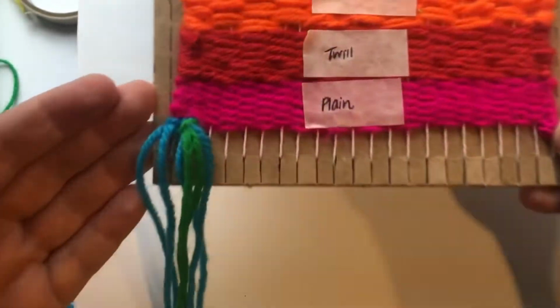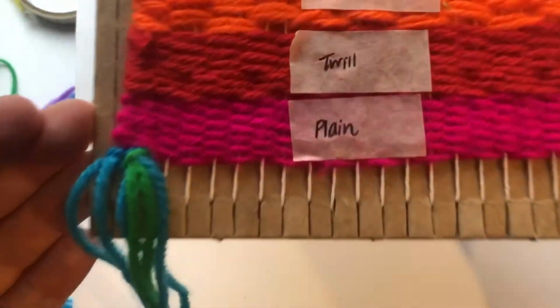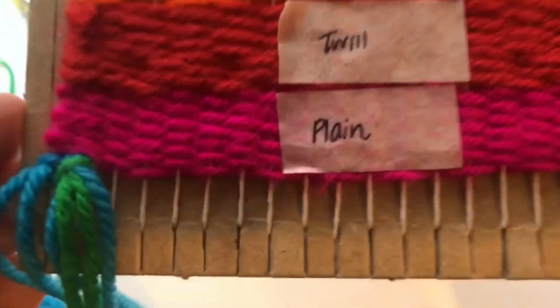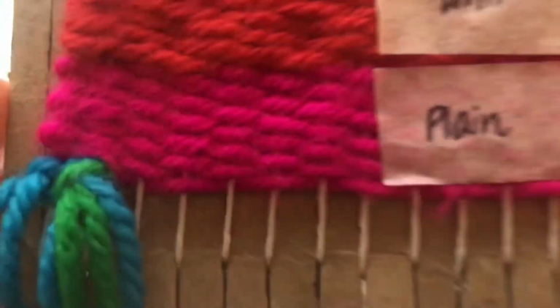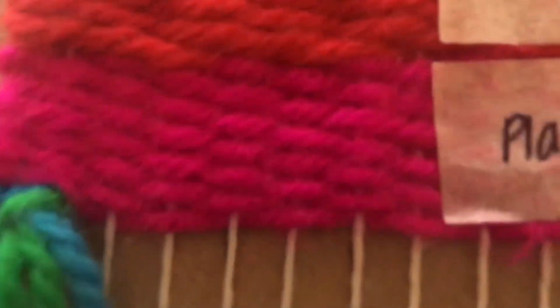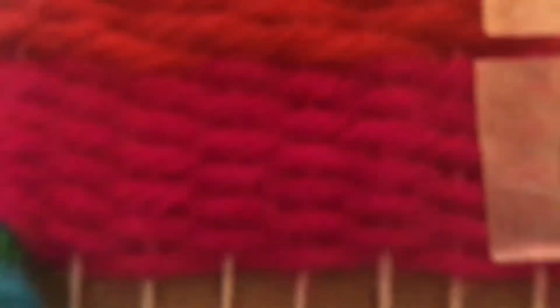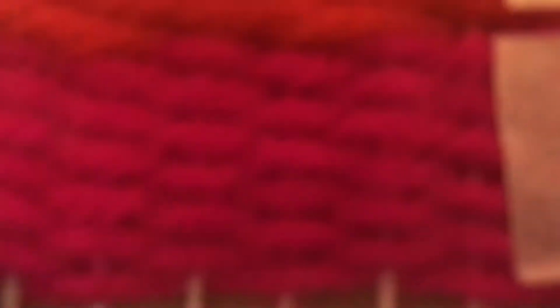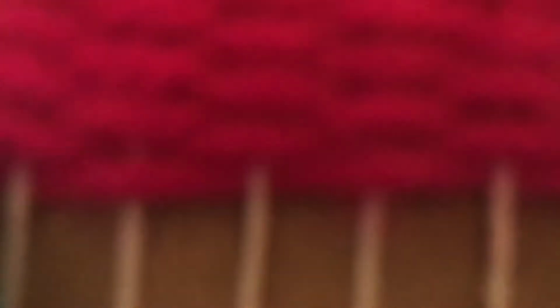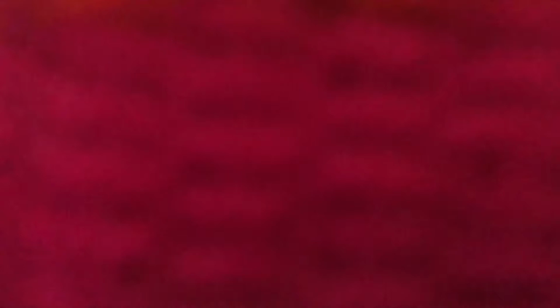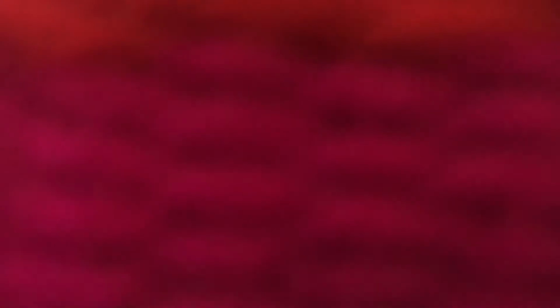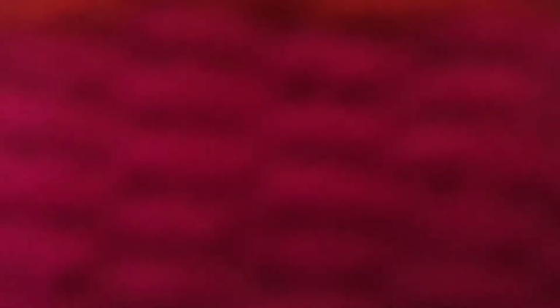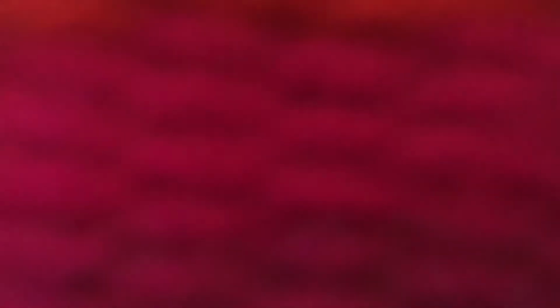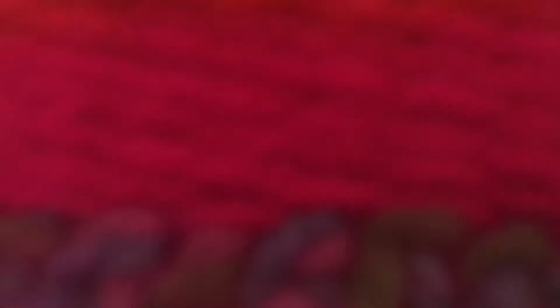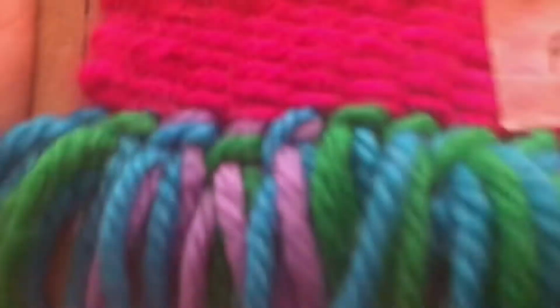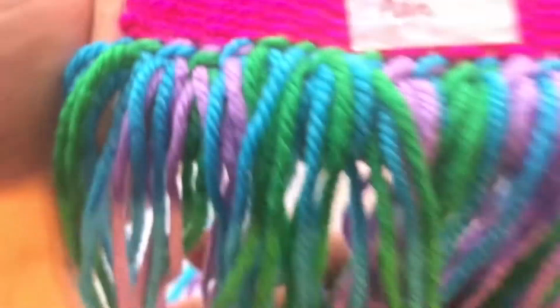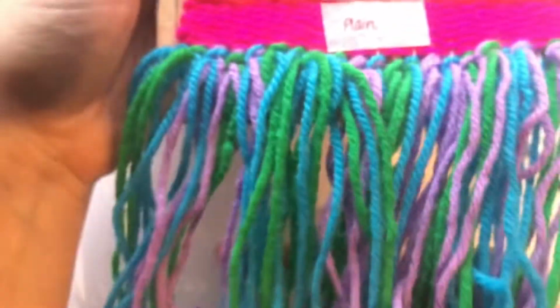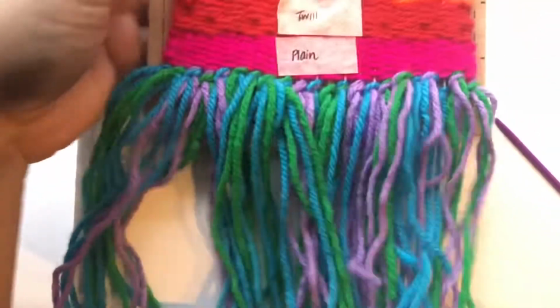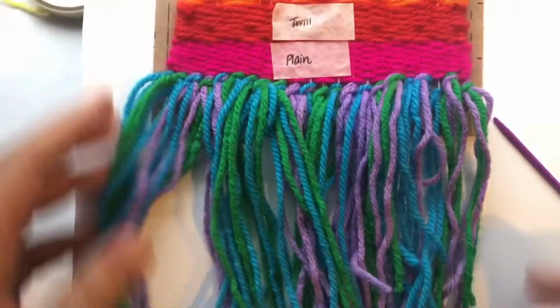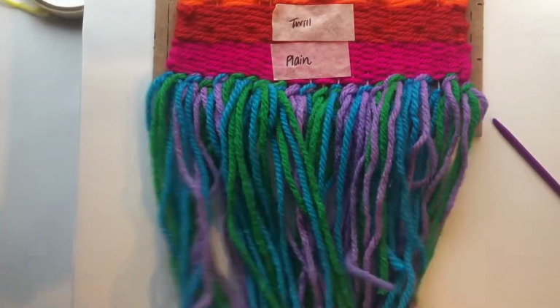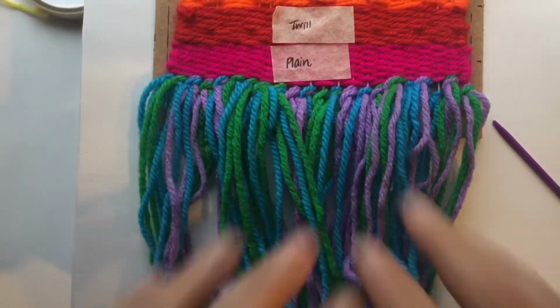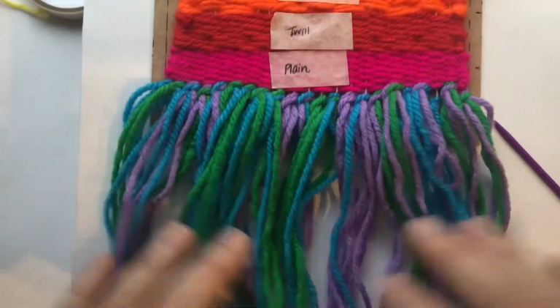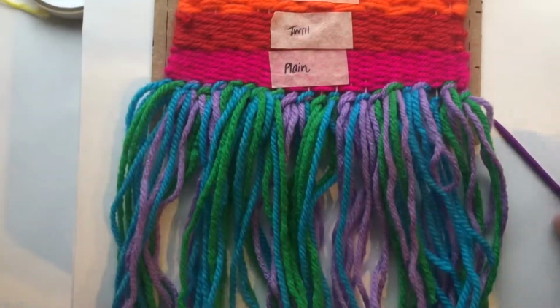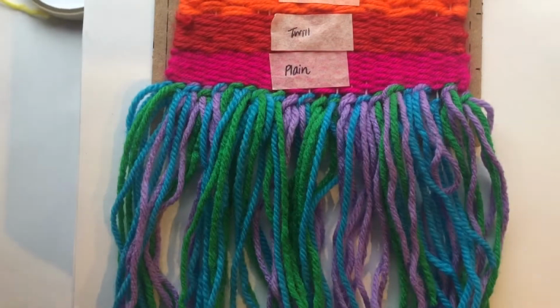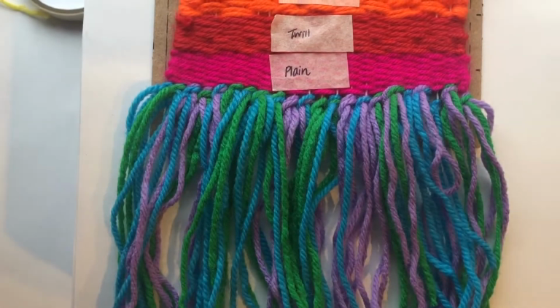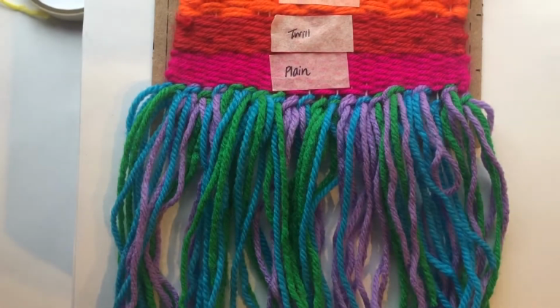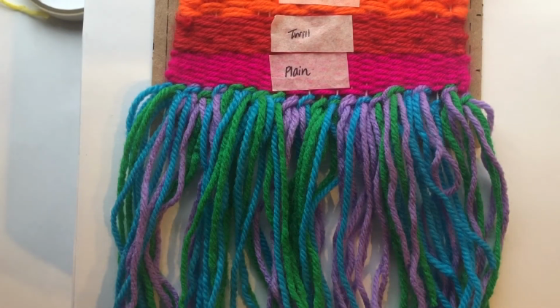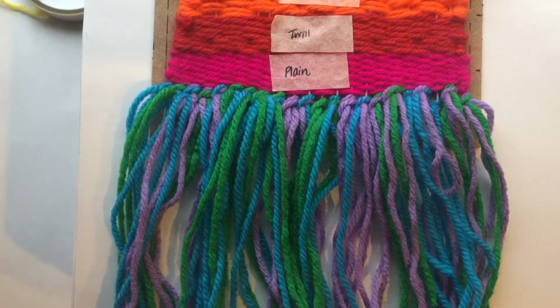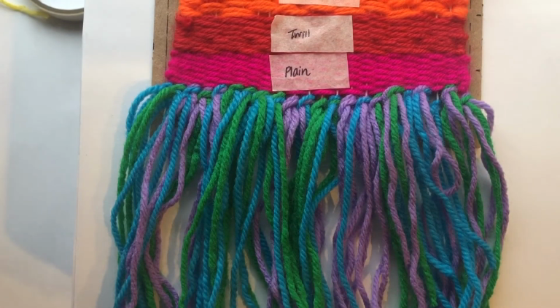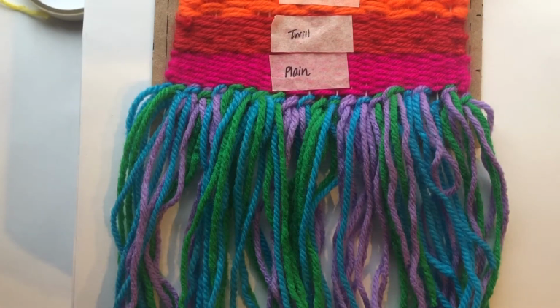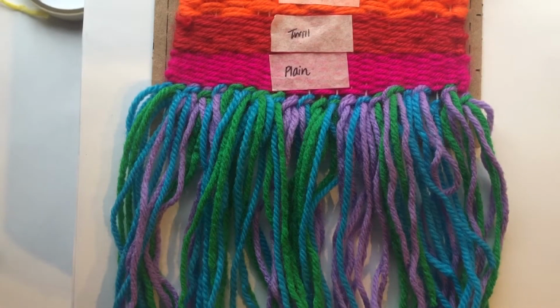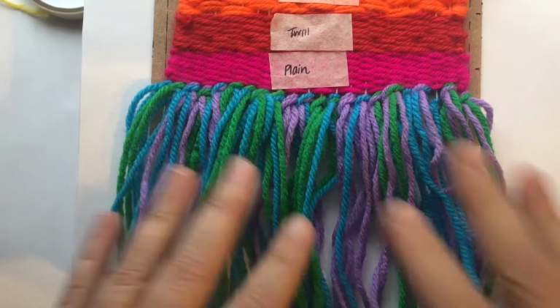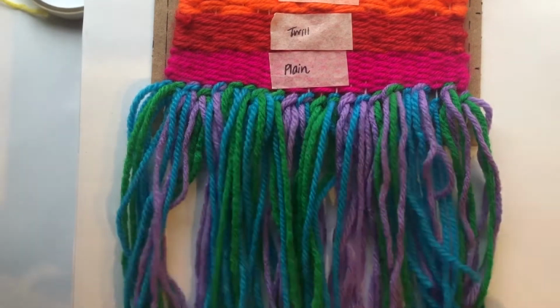Let's do a little TV magic. Look at that fringe — all those beautiful cool colors.